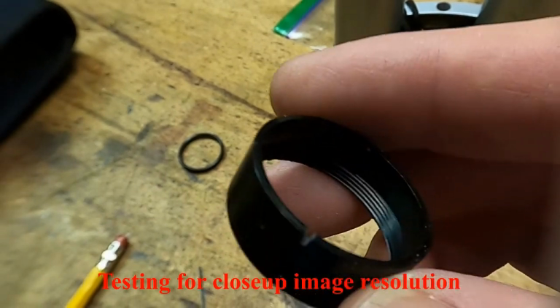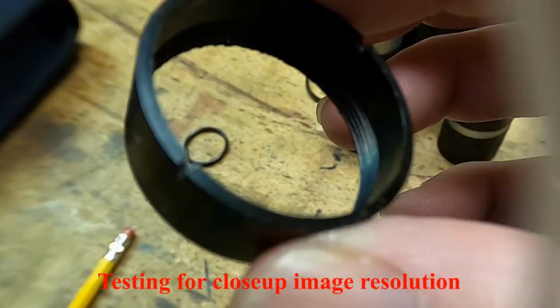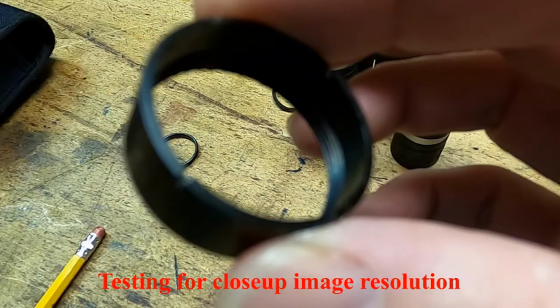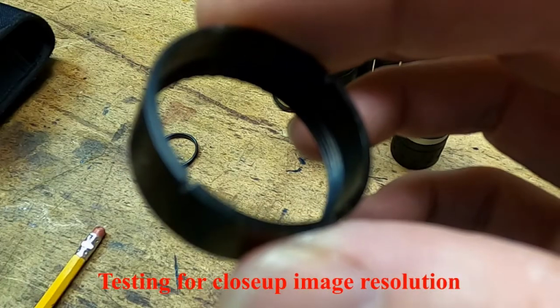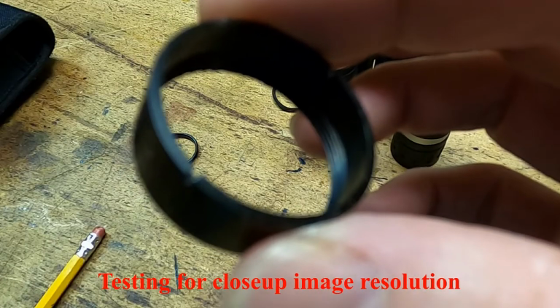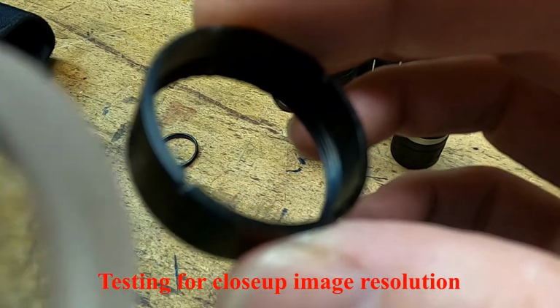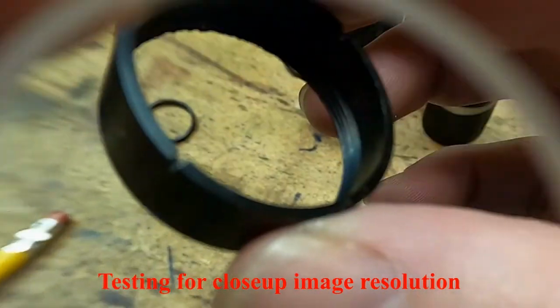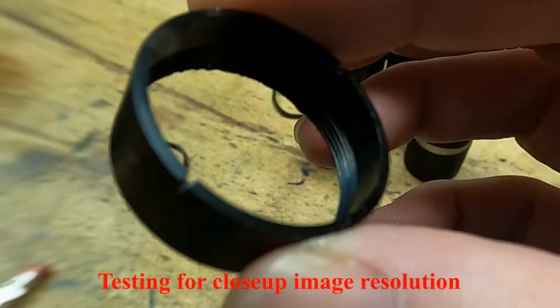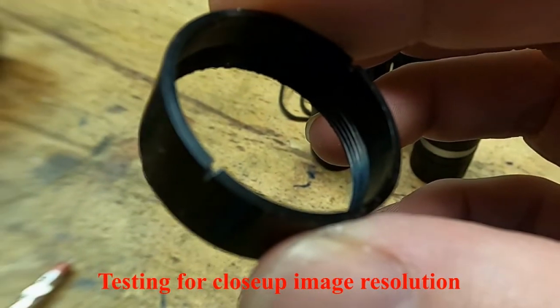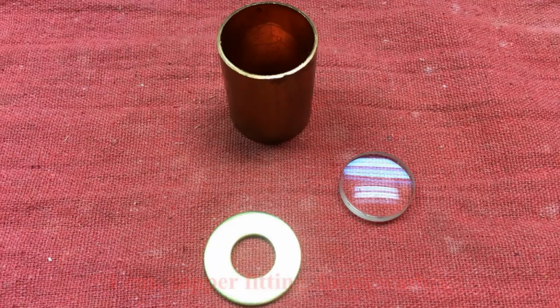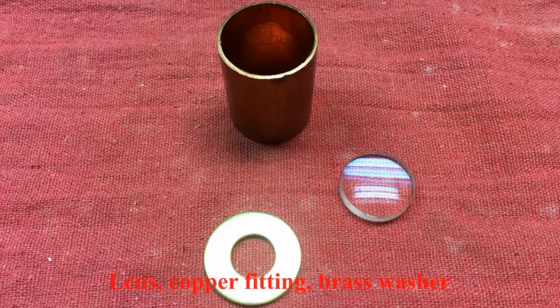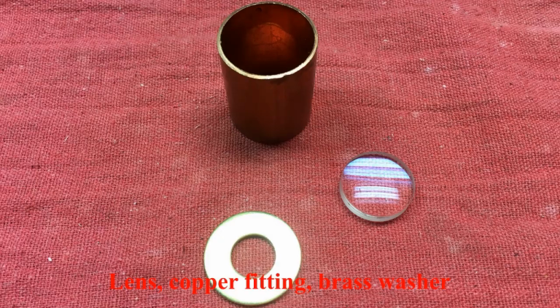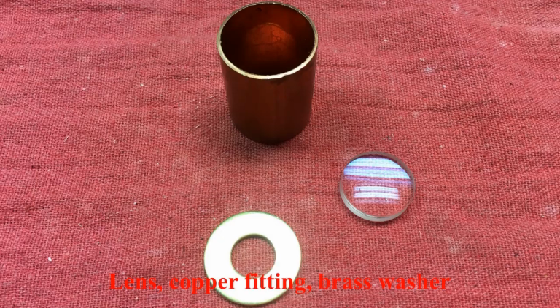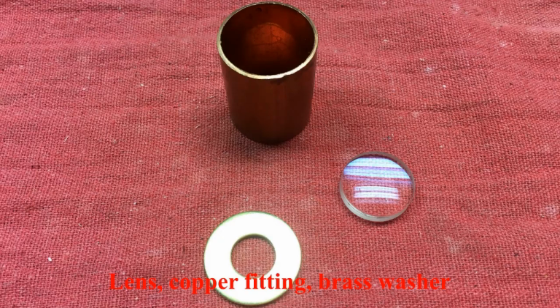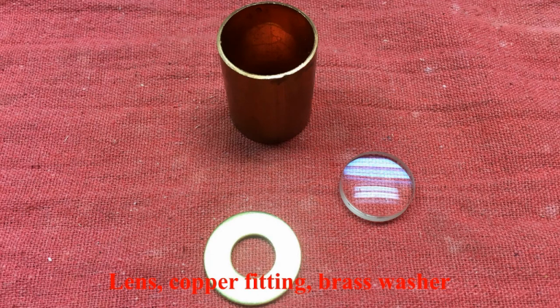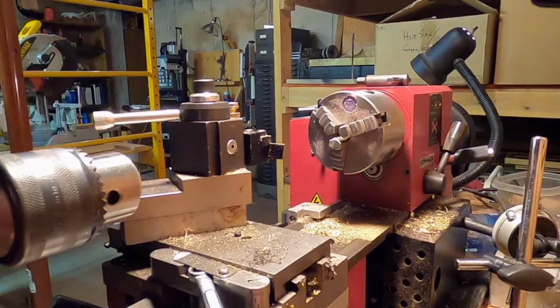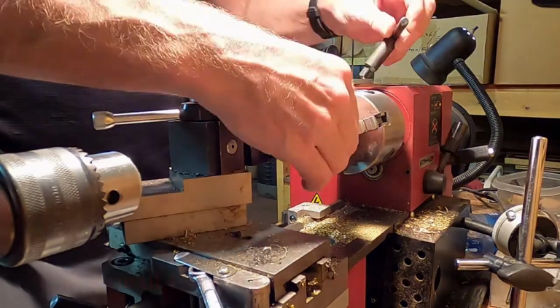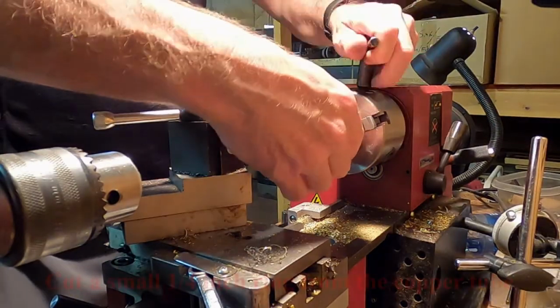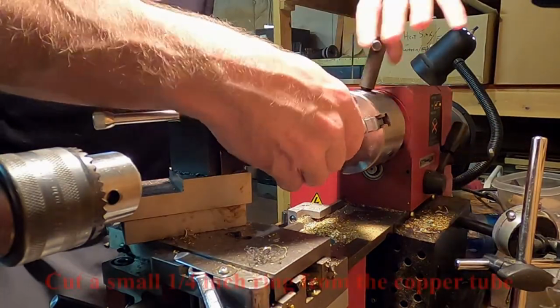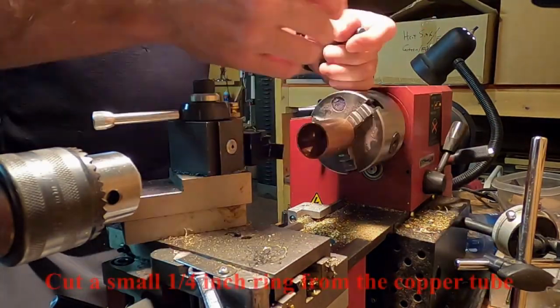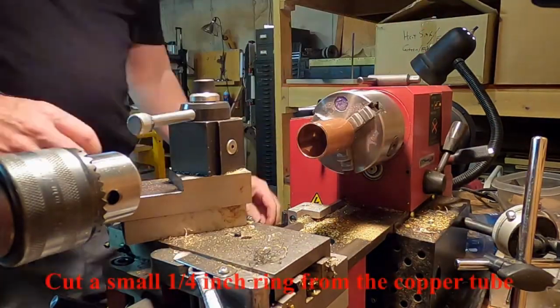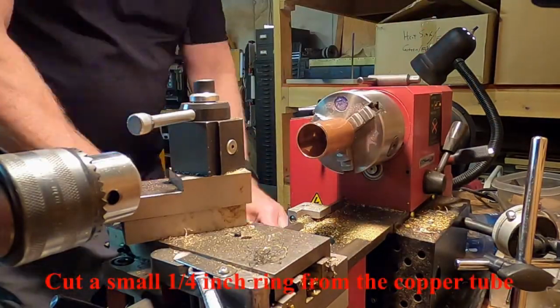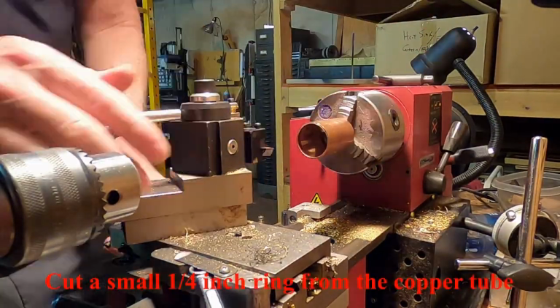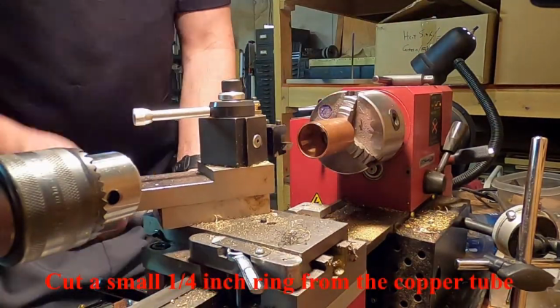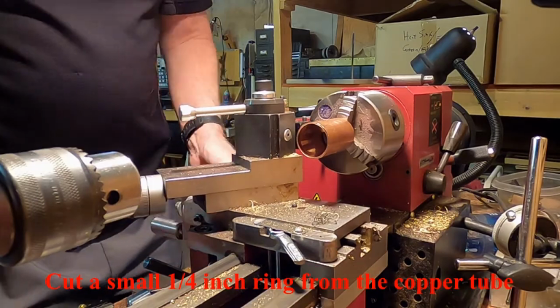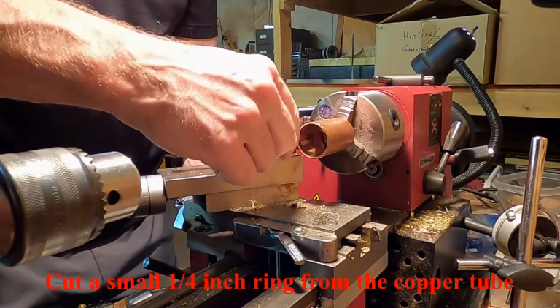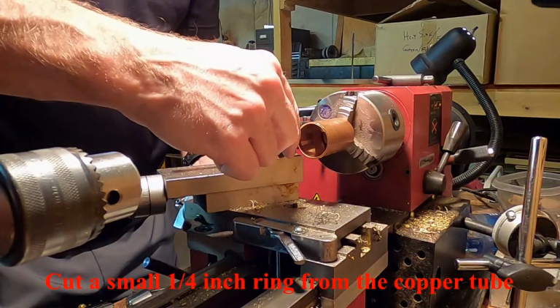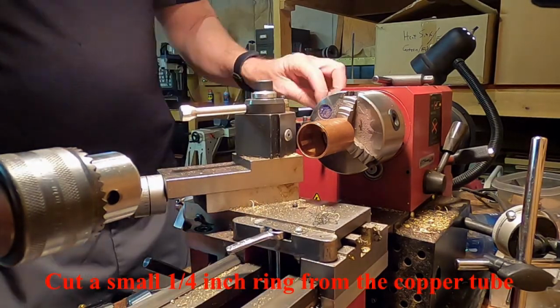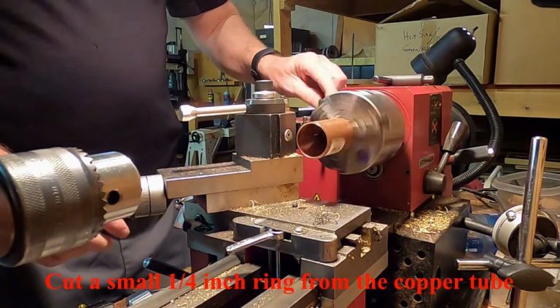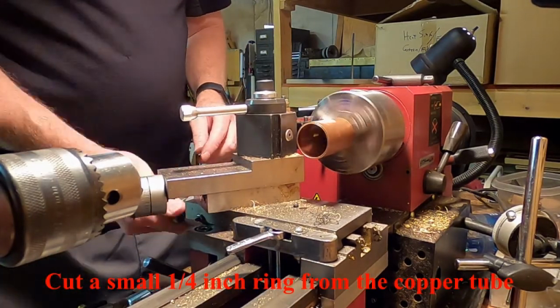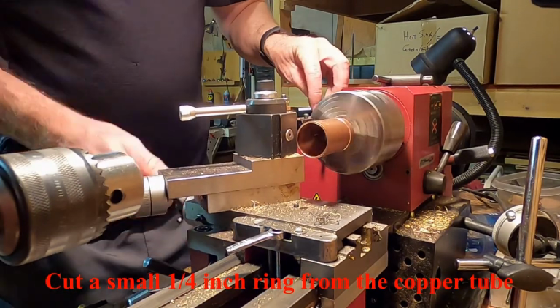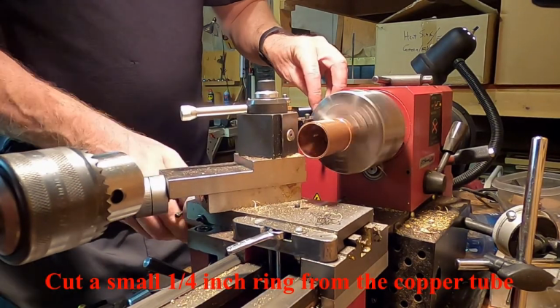Once I found a lens that would work, I needed to have some method of holding the lens in front of the camera. To do this, I used a tube of copper, a brass washer, and various screws and fasteners.